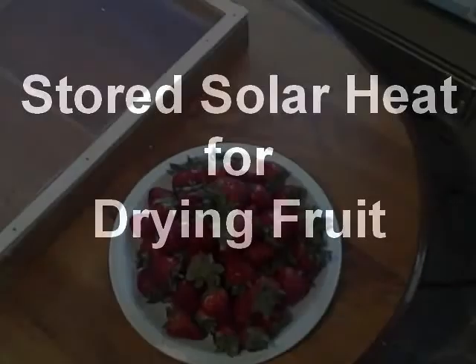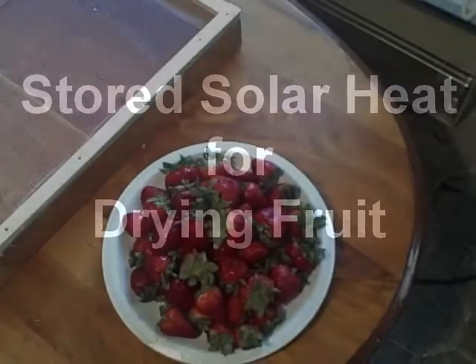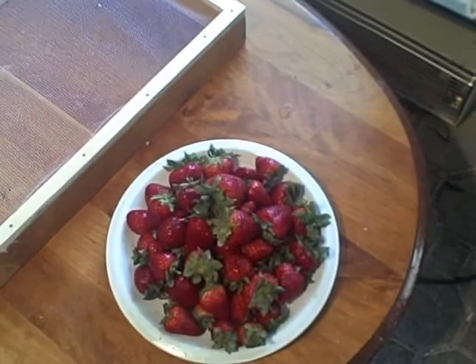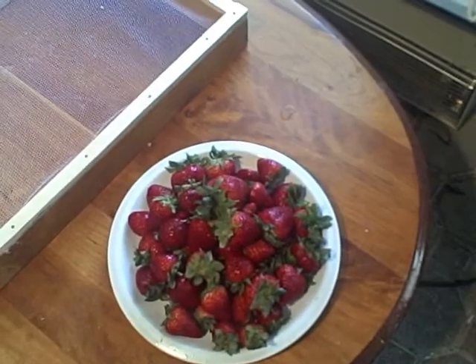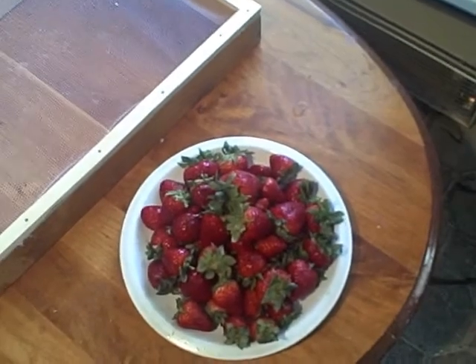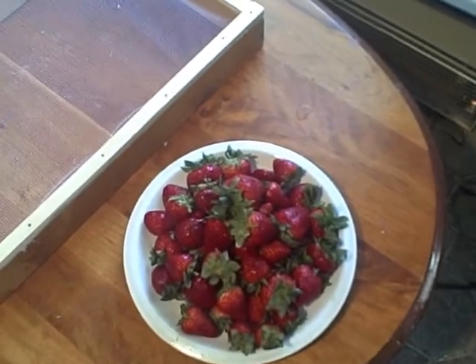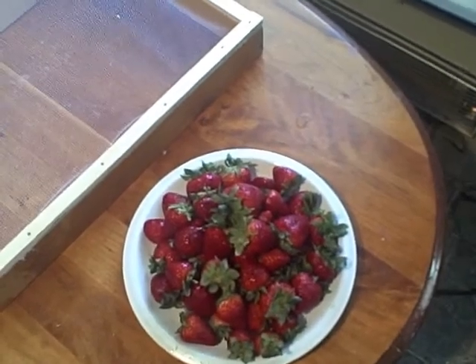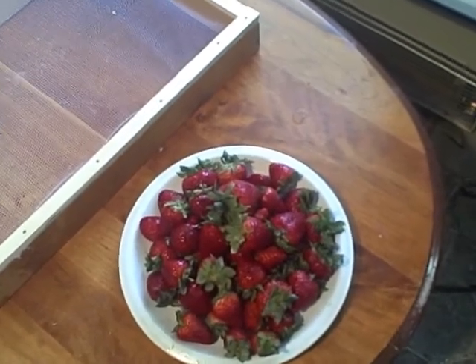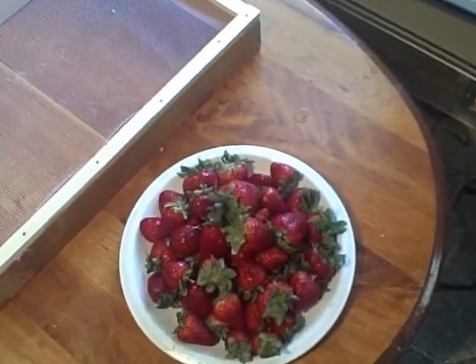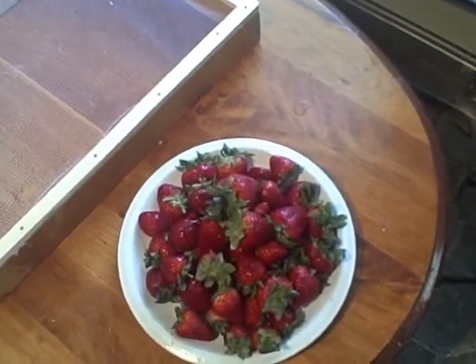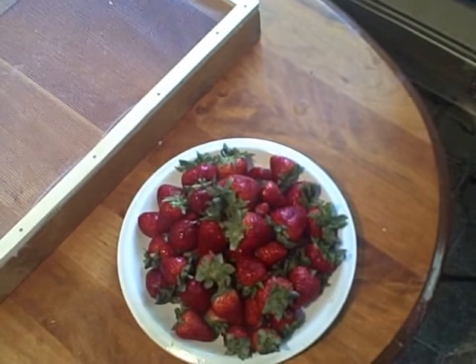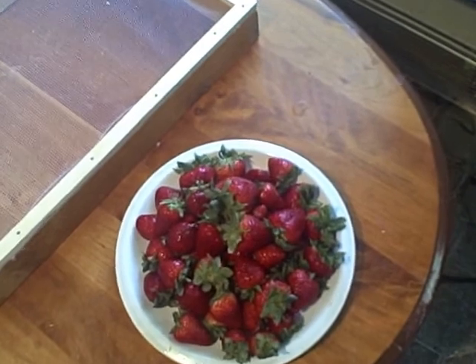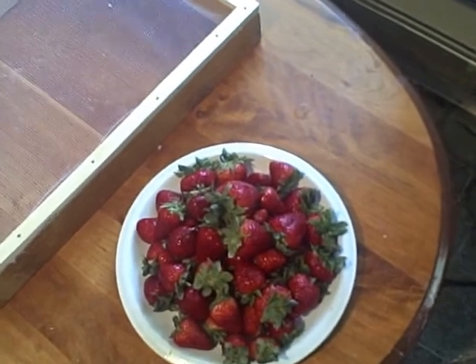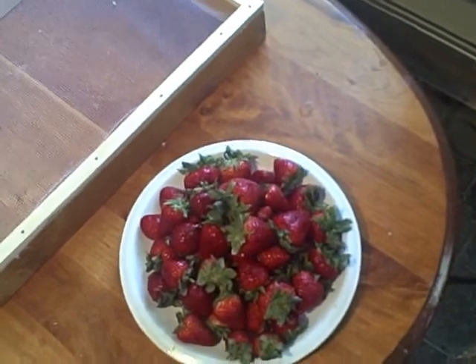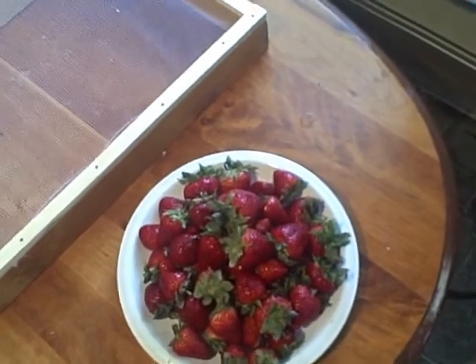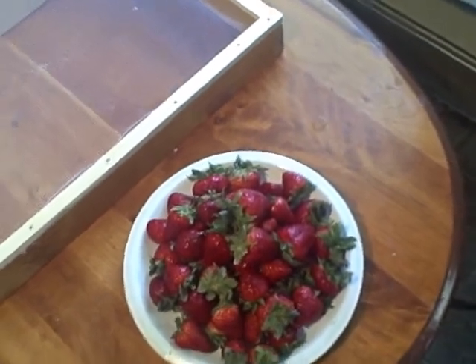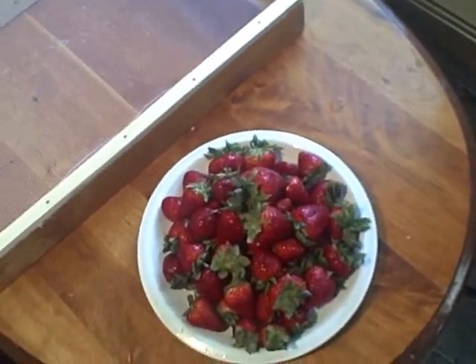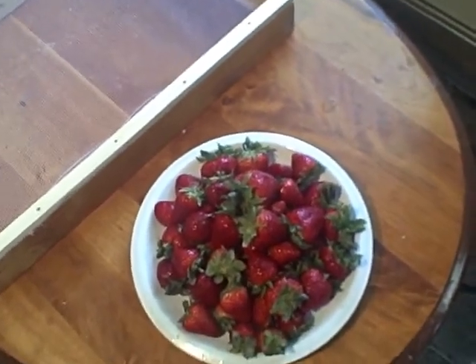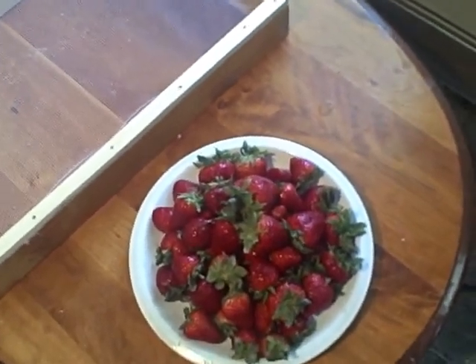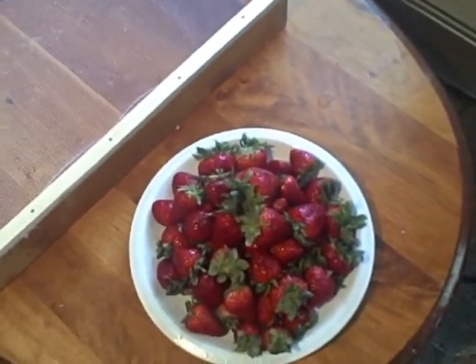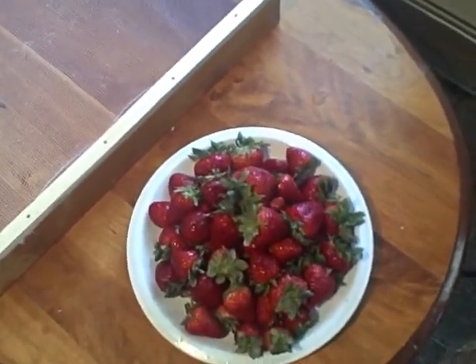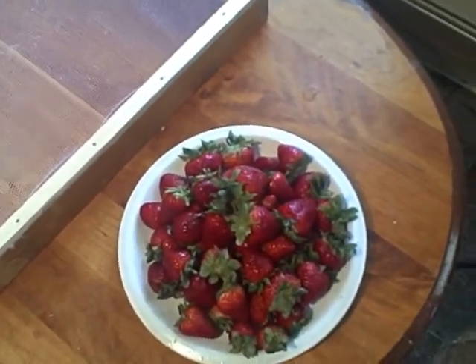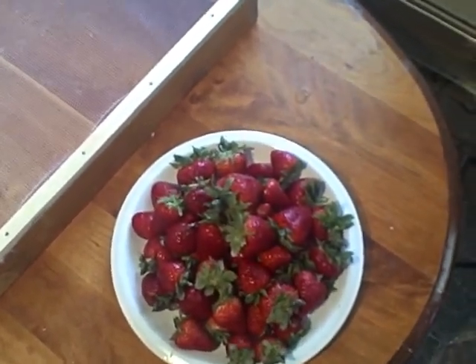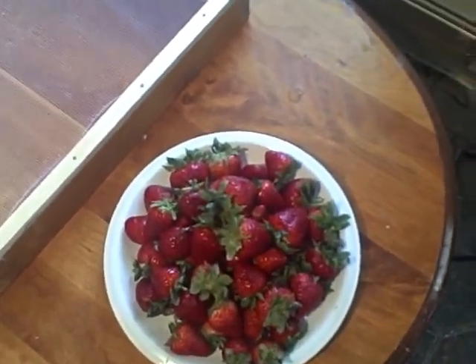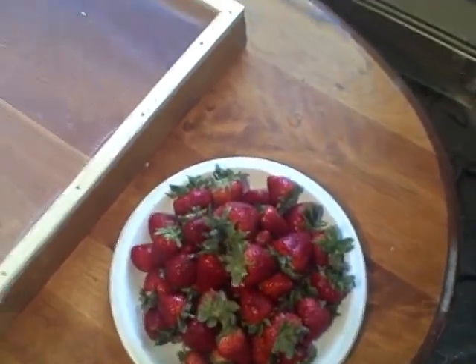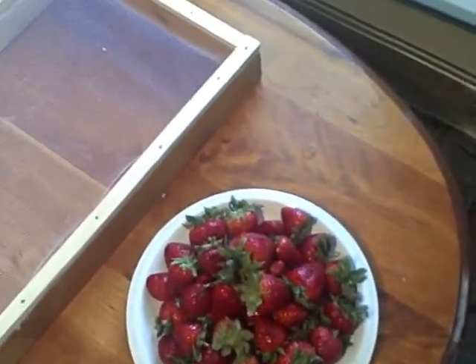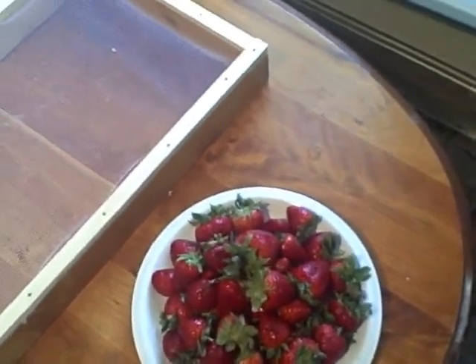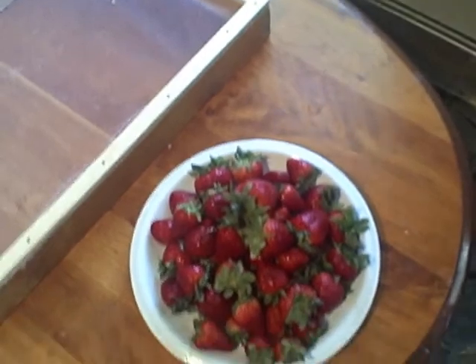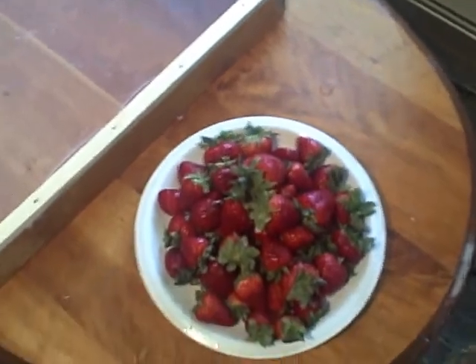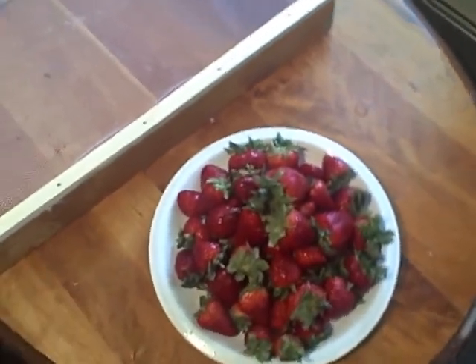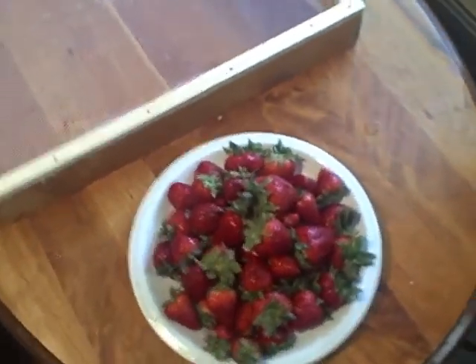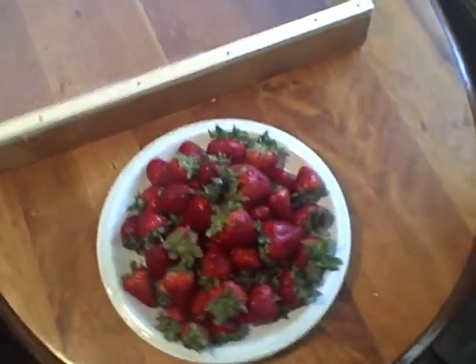I have more strawberries than I know what to do with, and I know if I don't eat them soon, they're all going to go bad. What can we do with them?